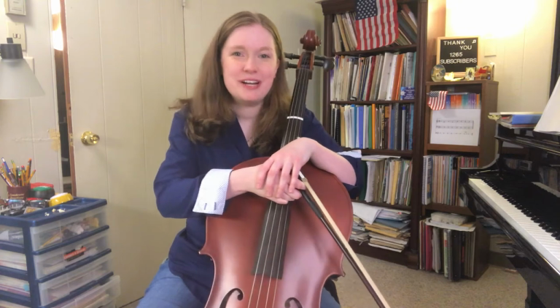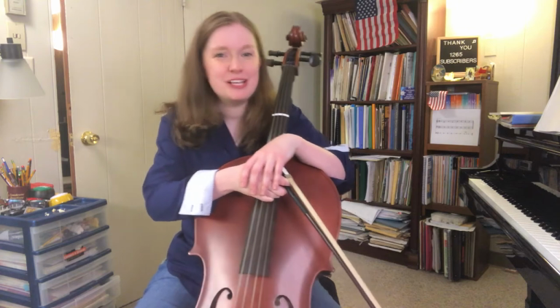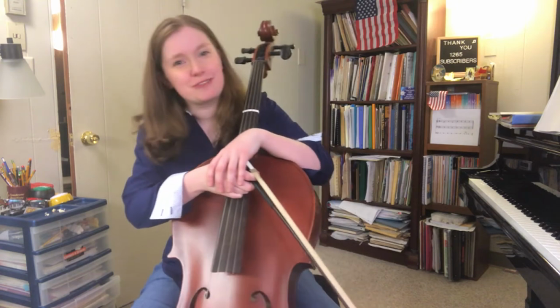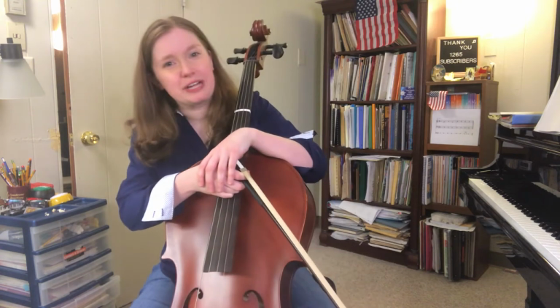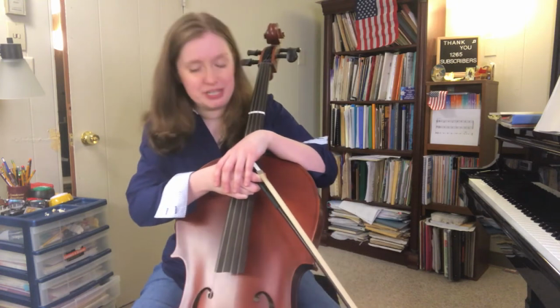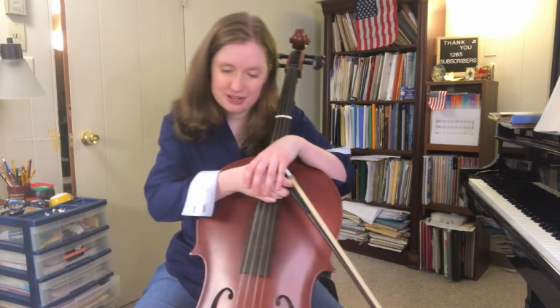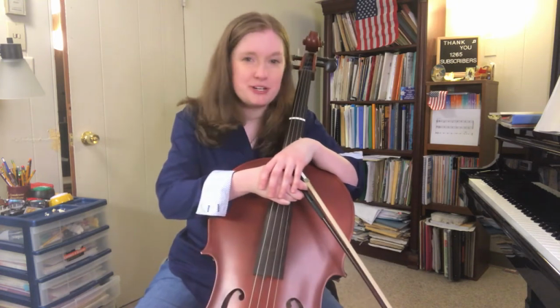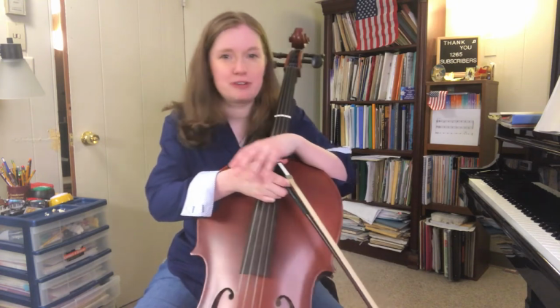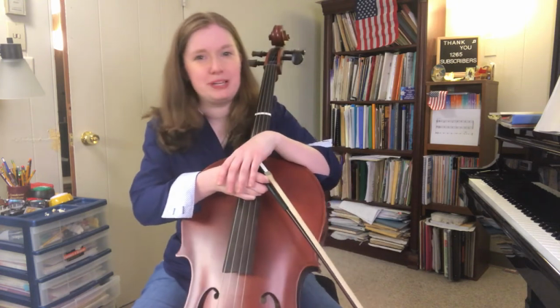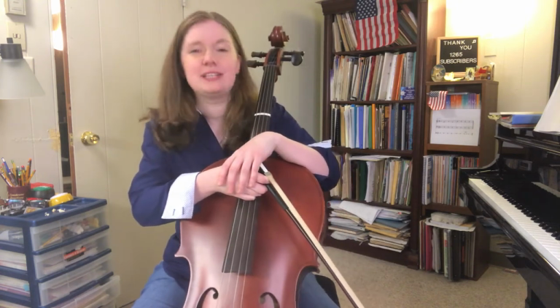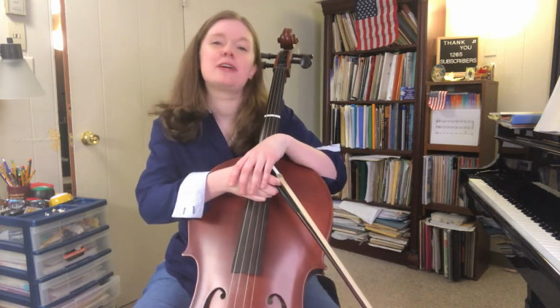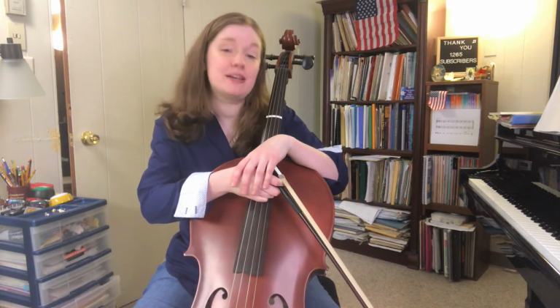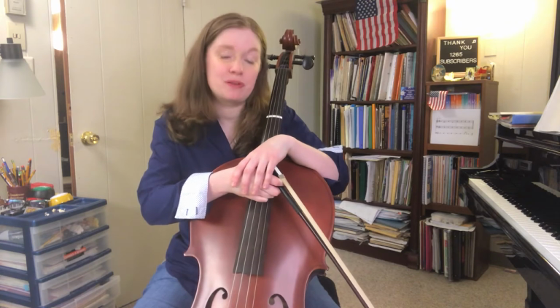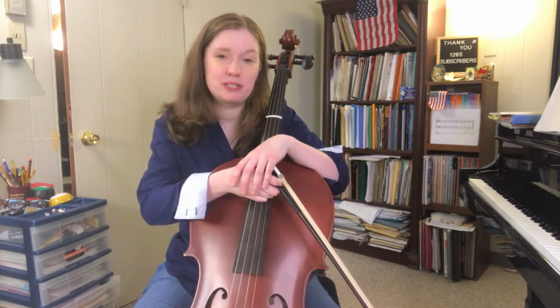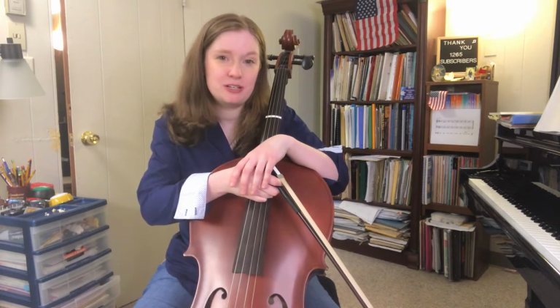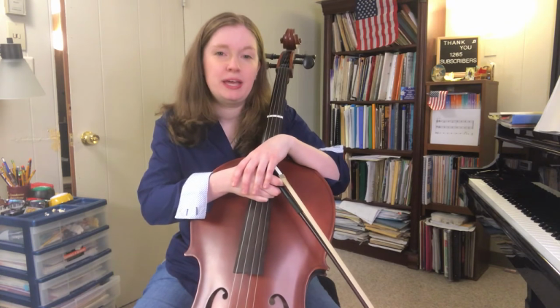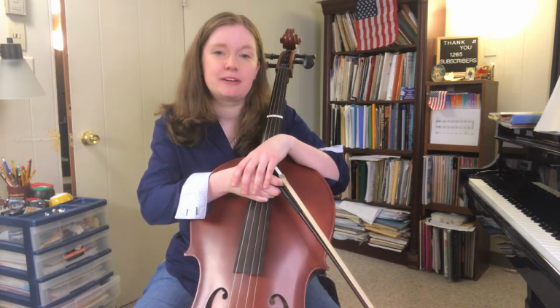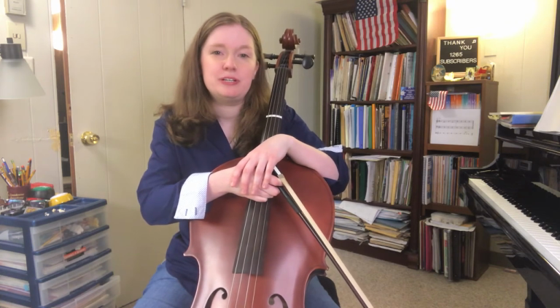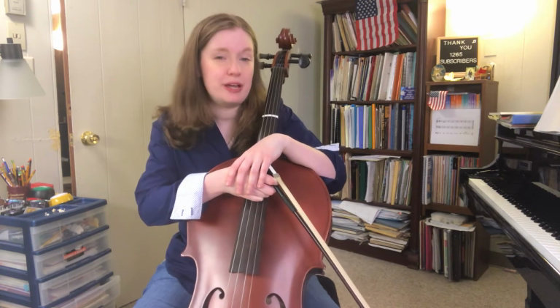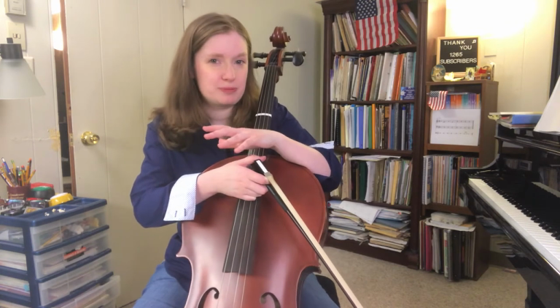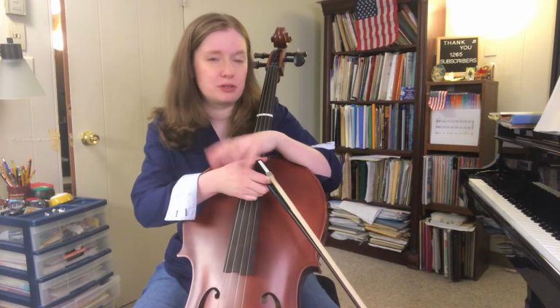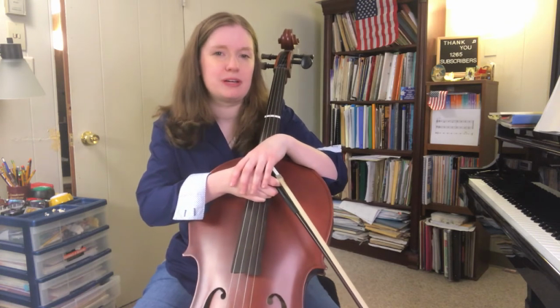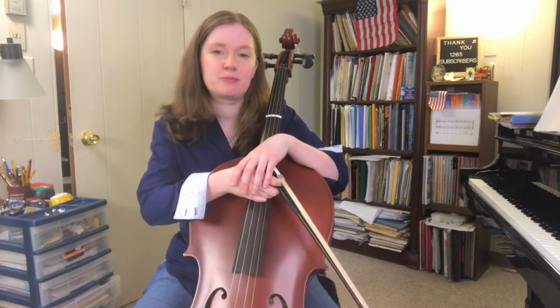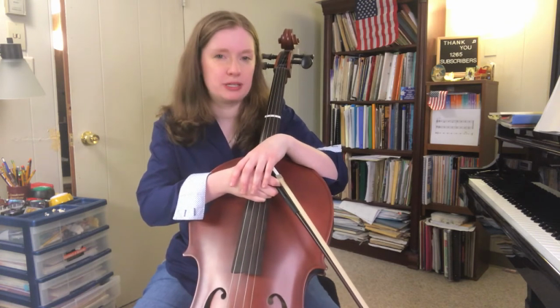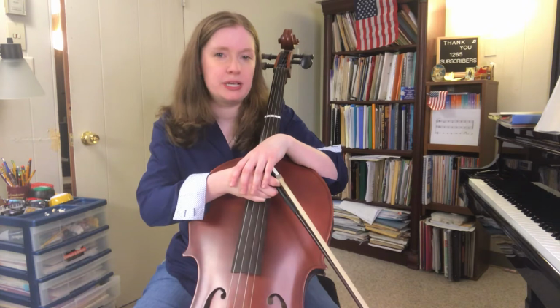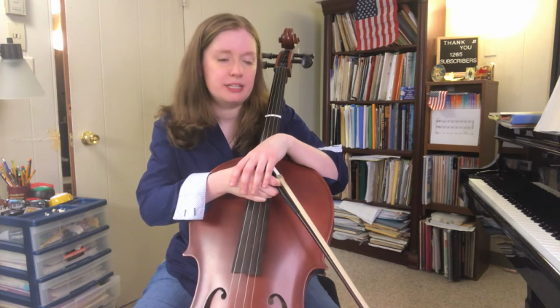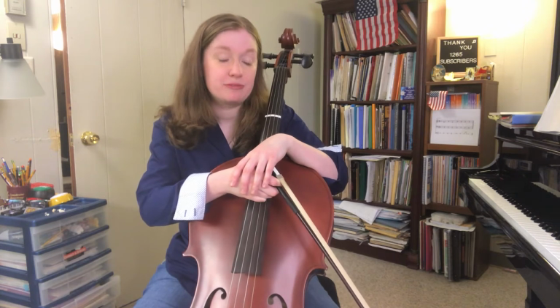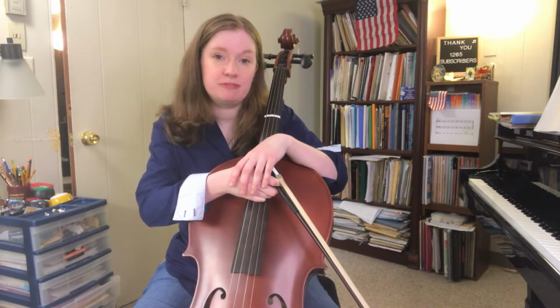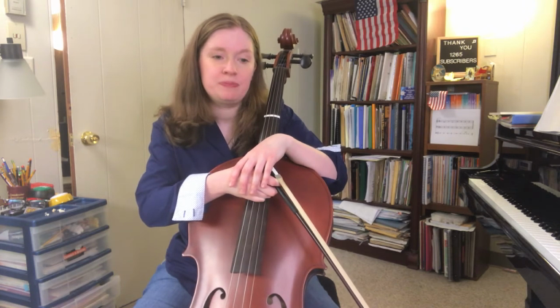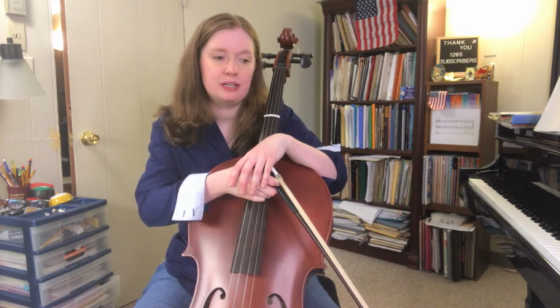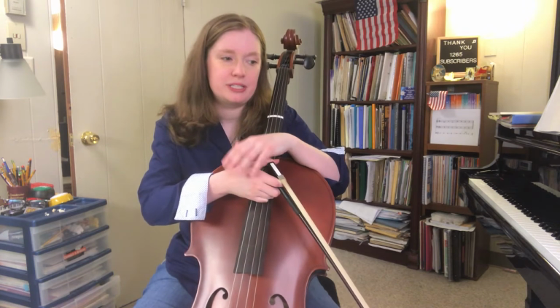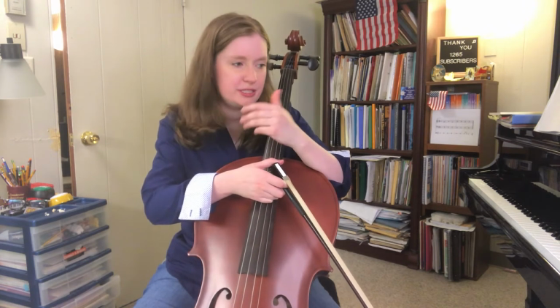Greetings friends! Jennifer Nicole Campbell here. I've got my cello friend with me. Today's vlog number seven of learning to play the cello, and I'm going to be trying to explore one of my favorite Brahms melodies. It's from the first symphony. It sounds like this.